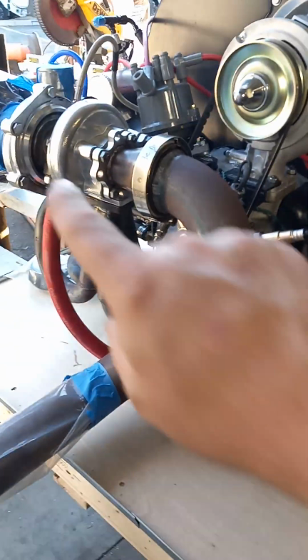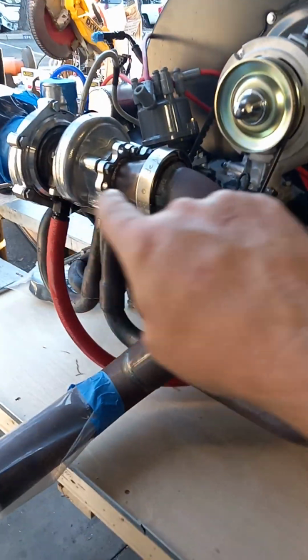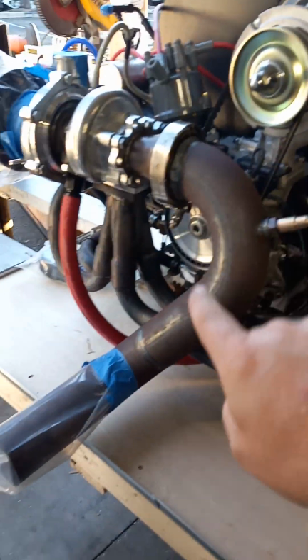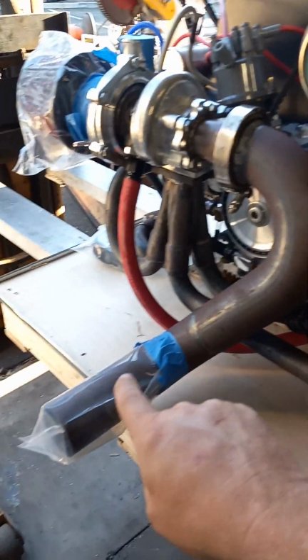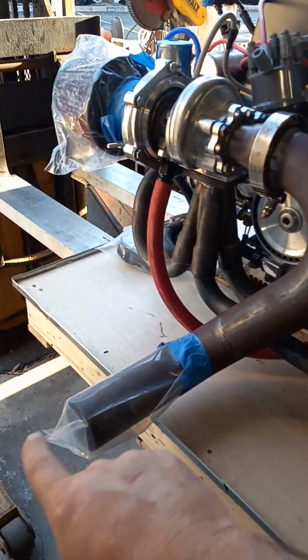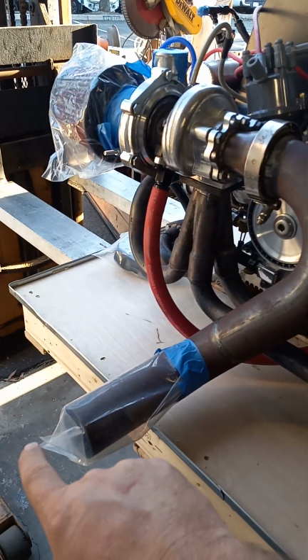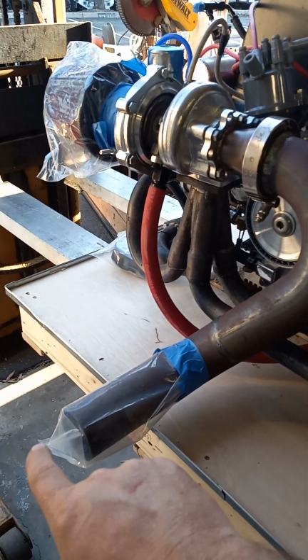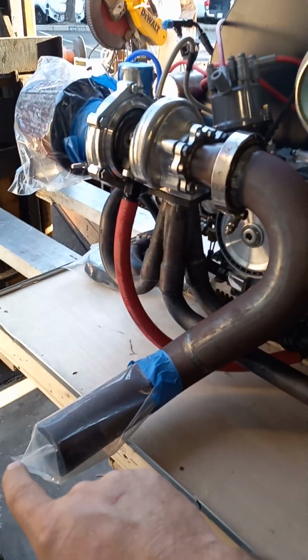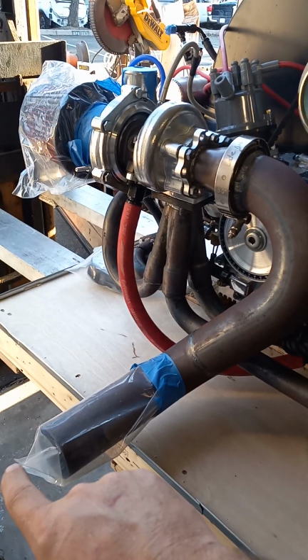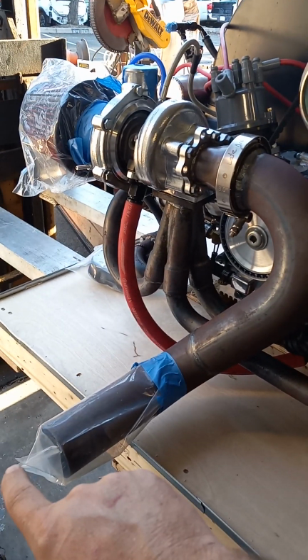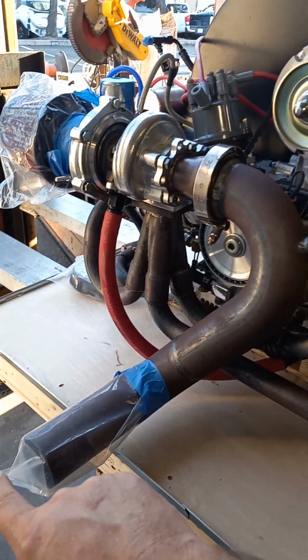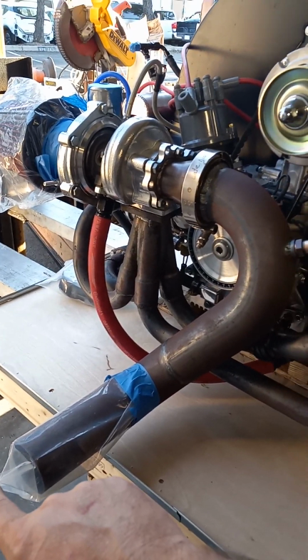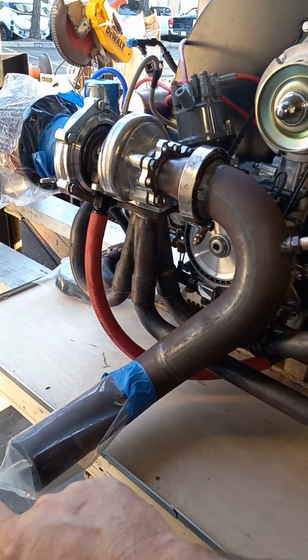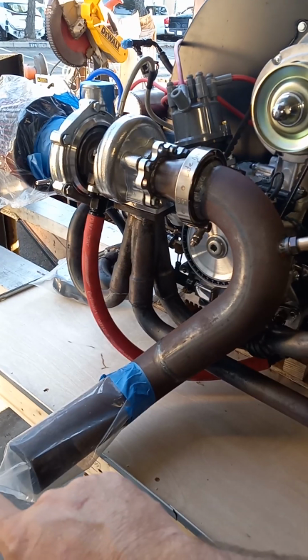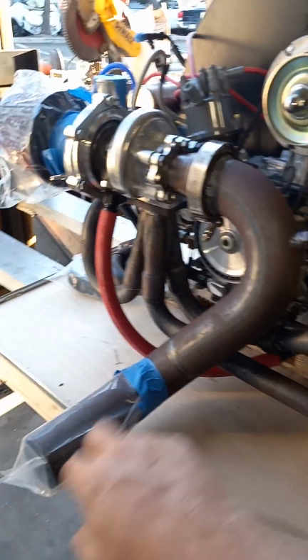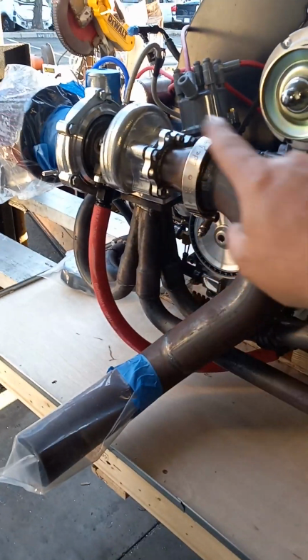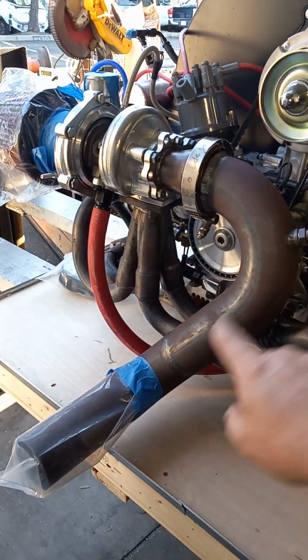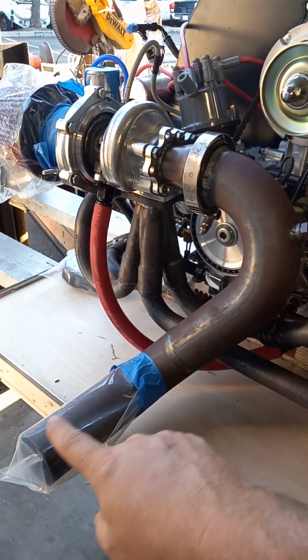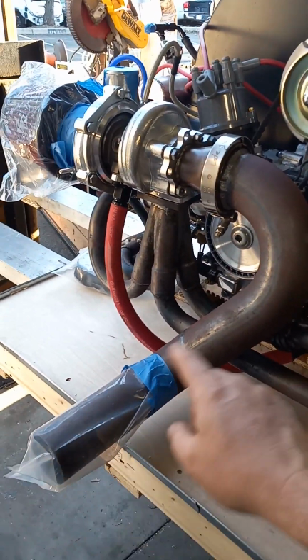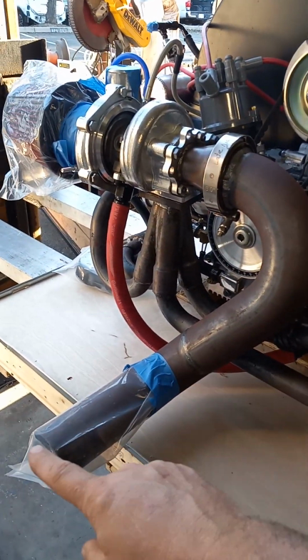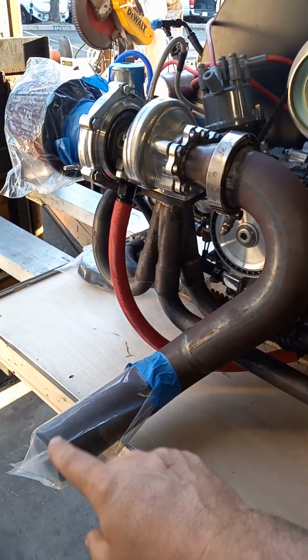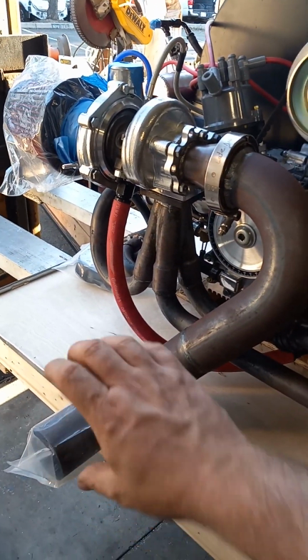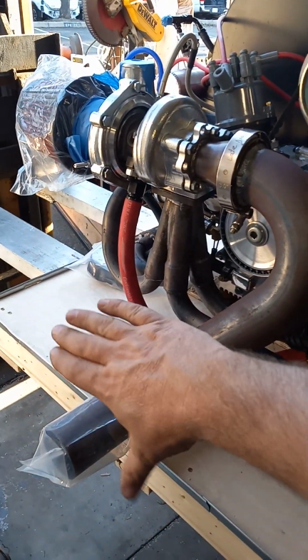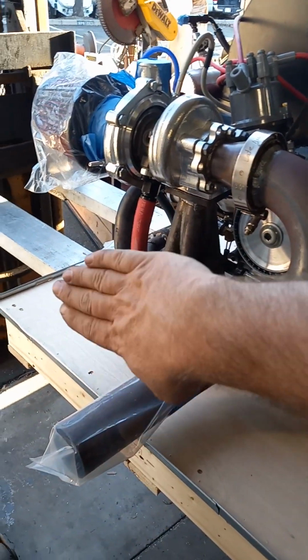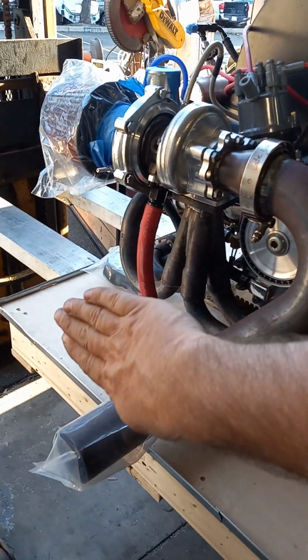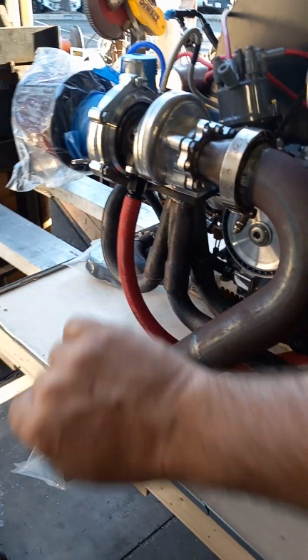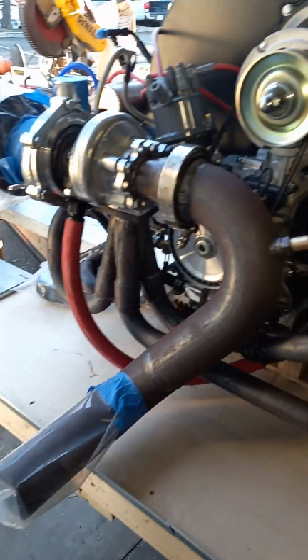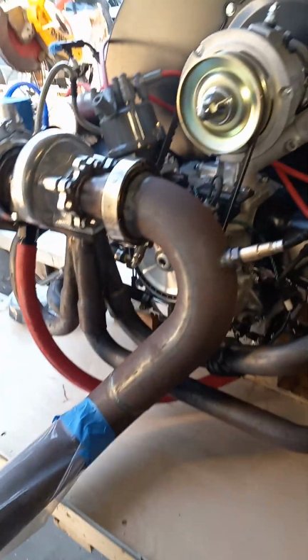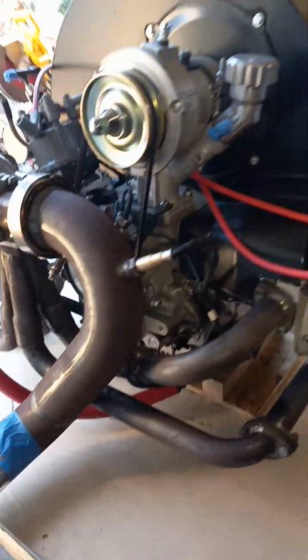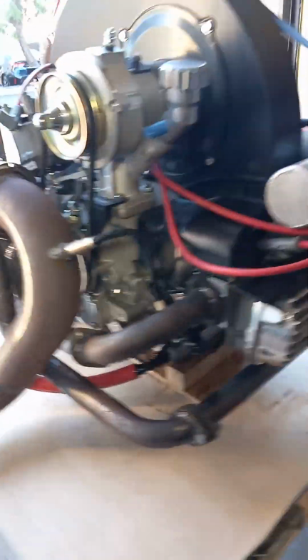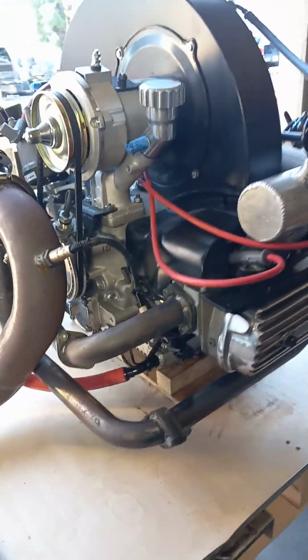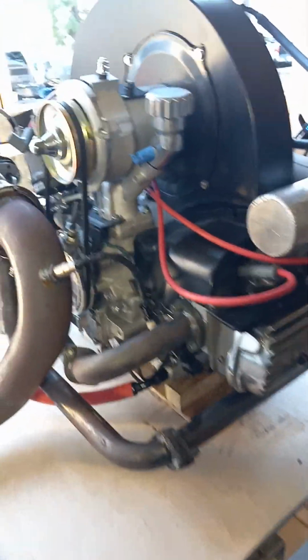I did the exhaust pipe coming out. It's going to be a notchback tube chassis — notchback from what I understand. So this is going to come out in the center in the back. Should be pretty badass. Sounds really good.